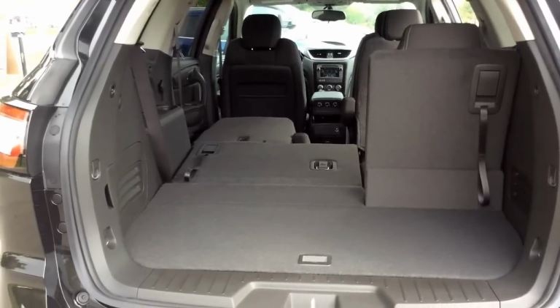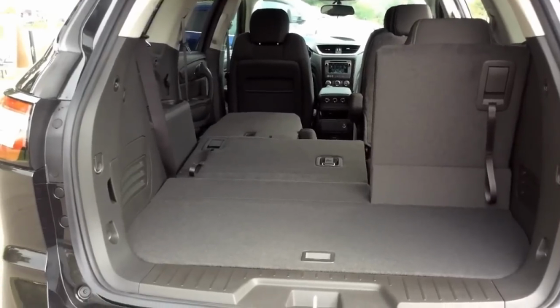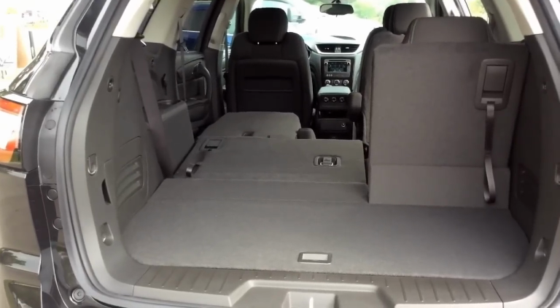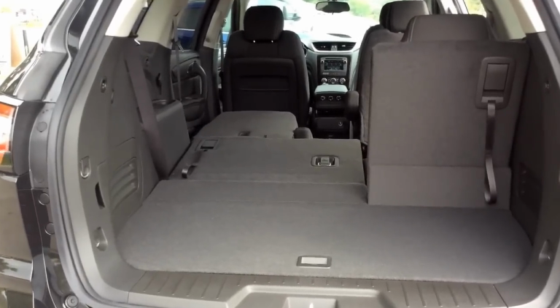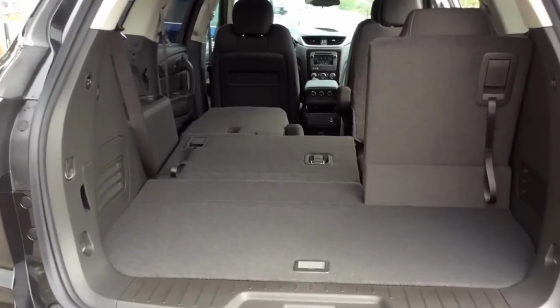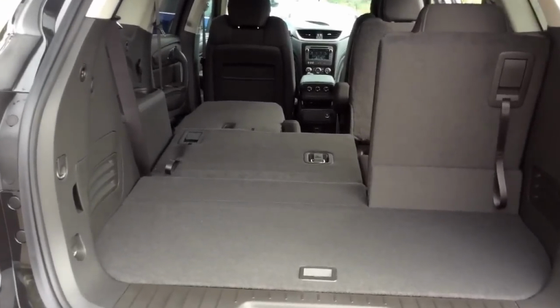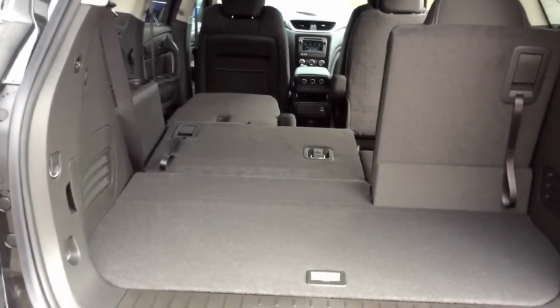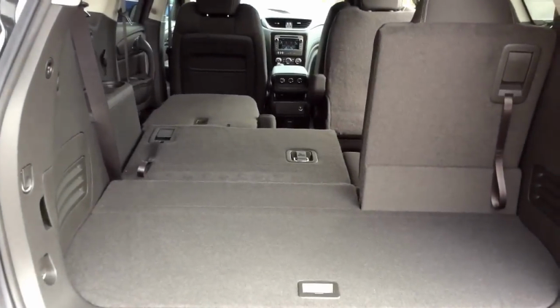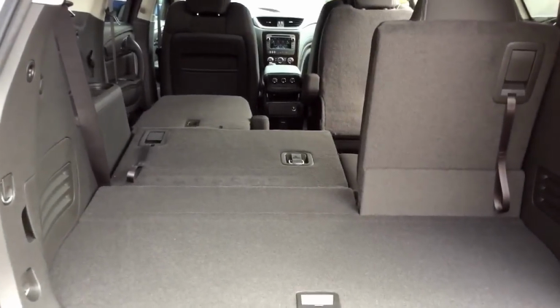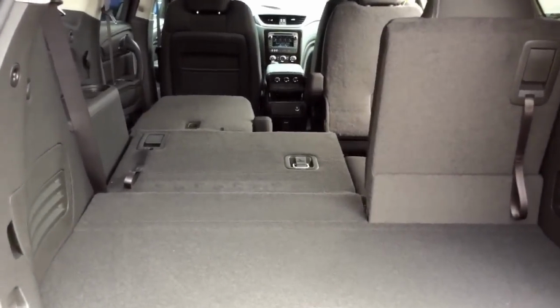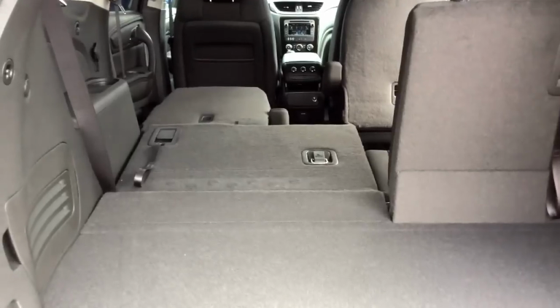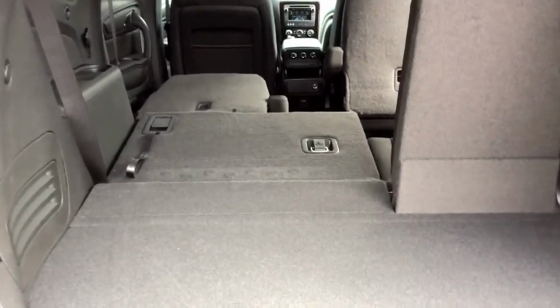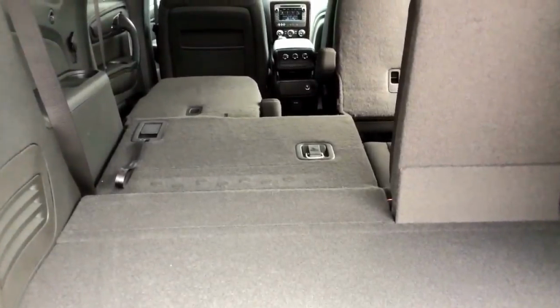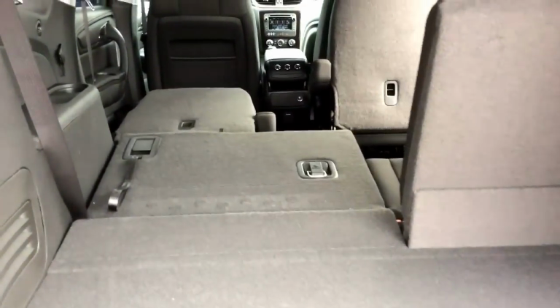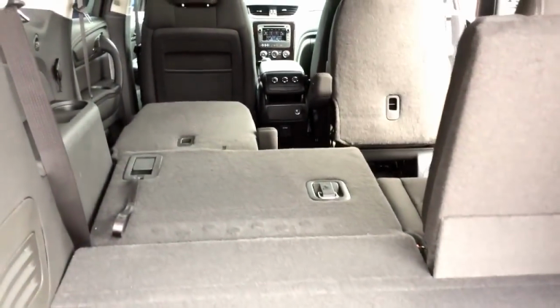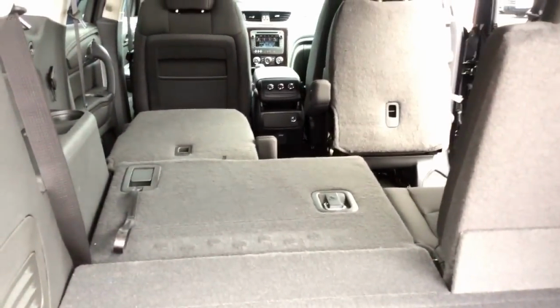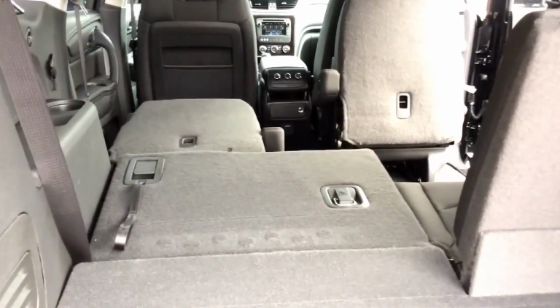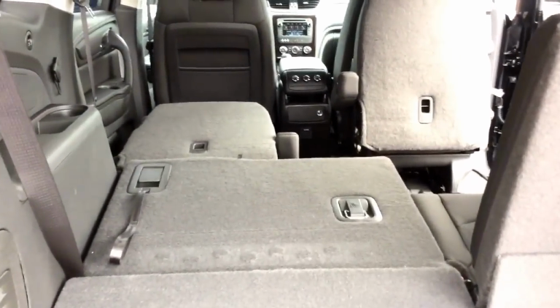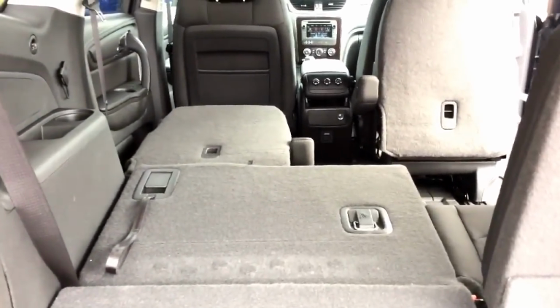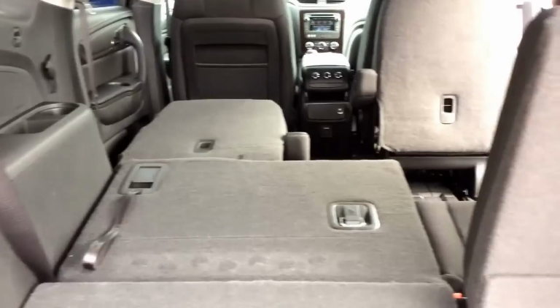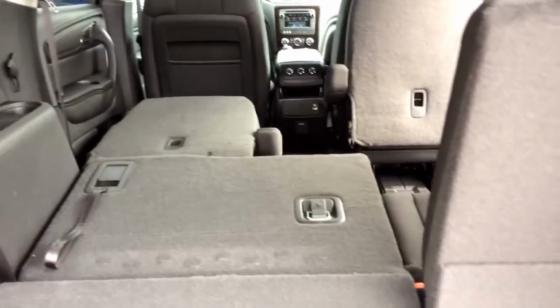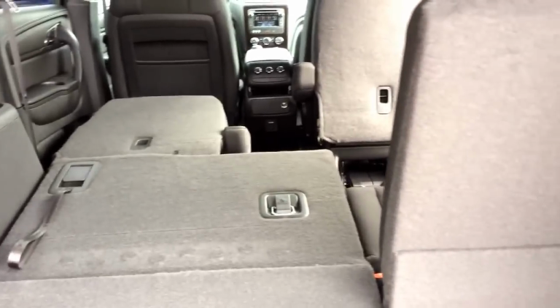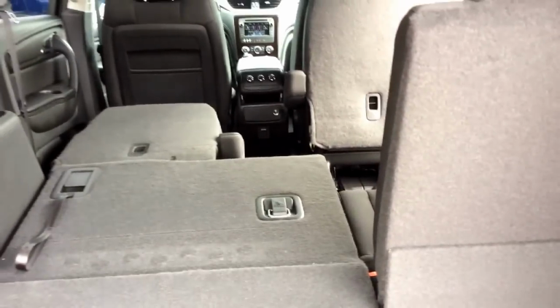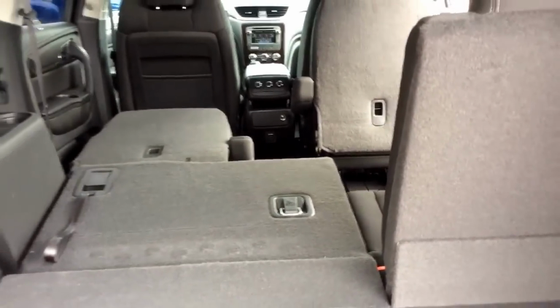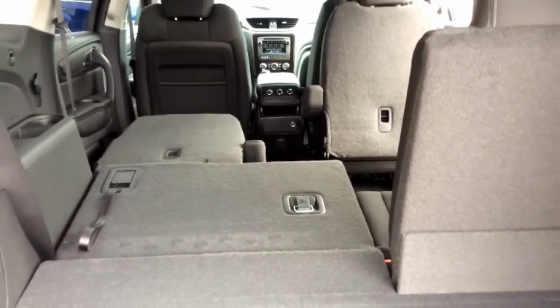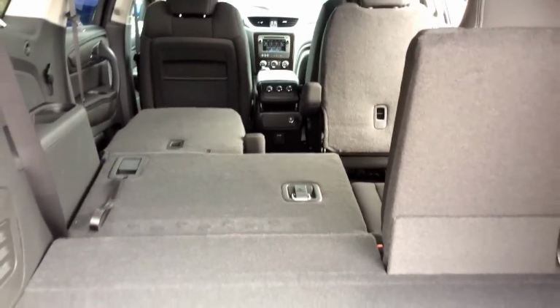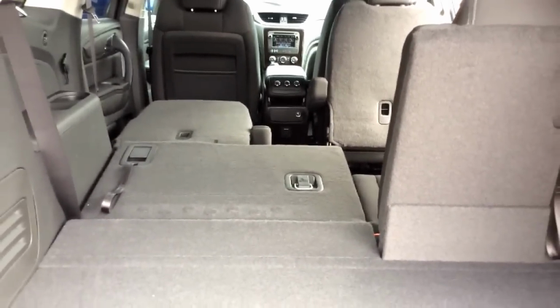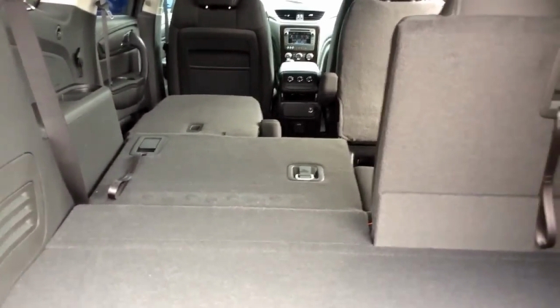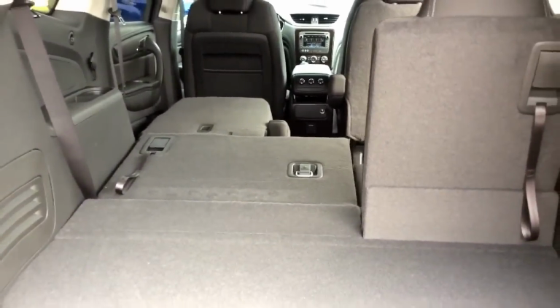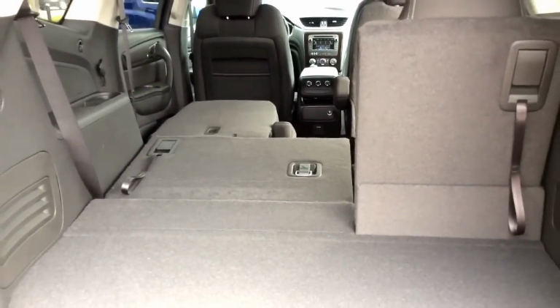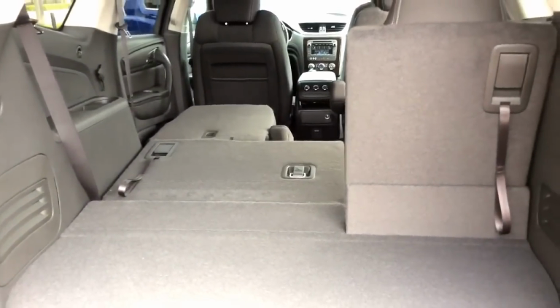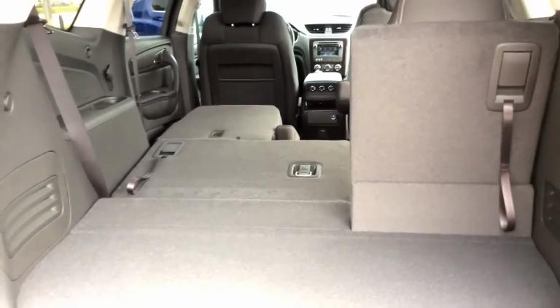Having a look through the cargo area, the Traverse is very comfortable and roomy. With all these seats folded down, you get a maximum of 116 cubic feet of cargo space.